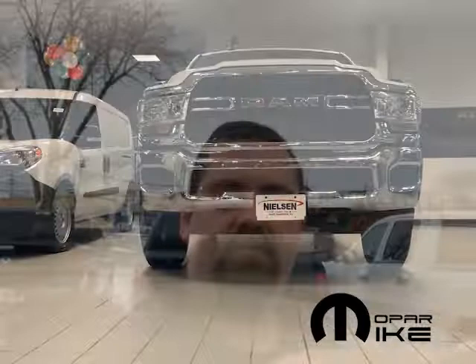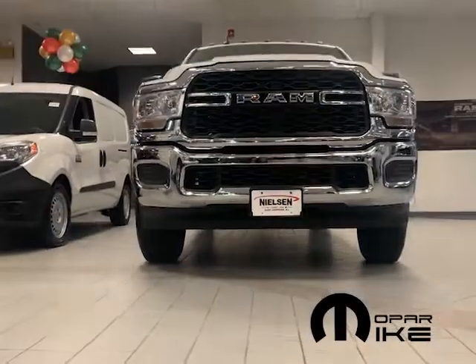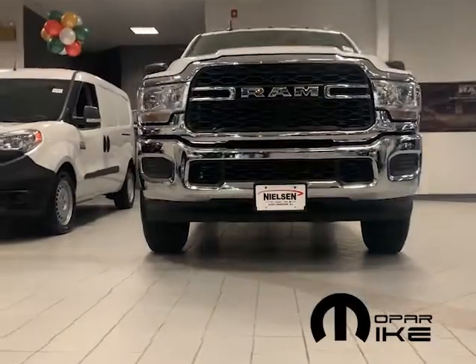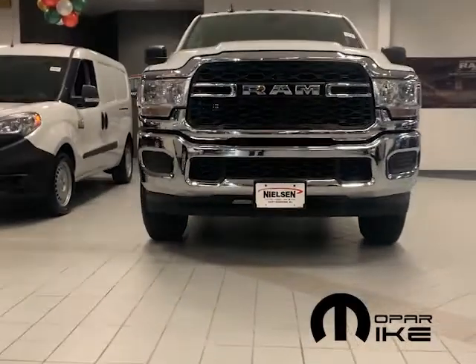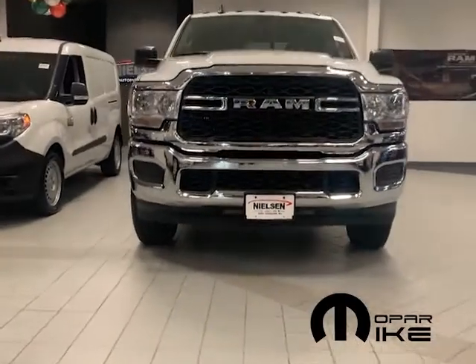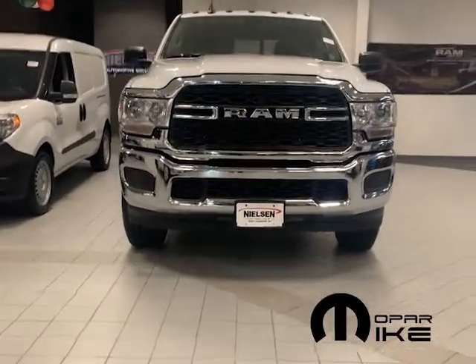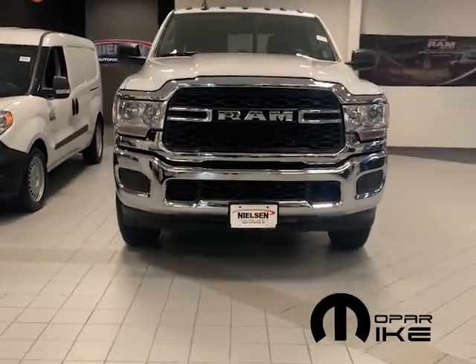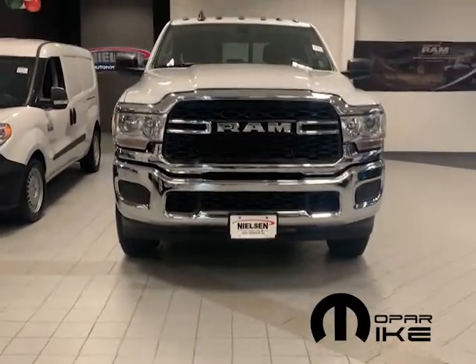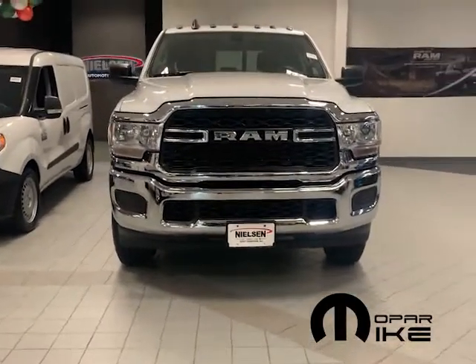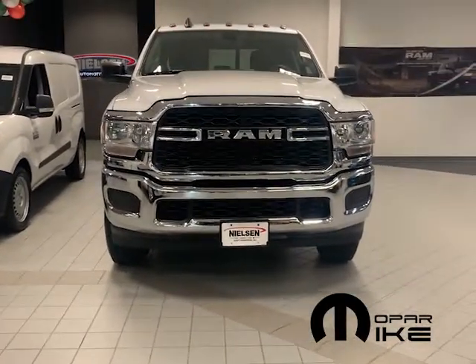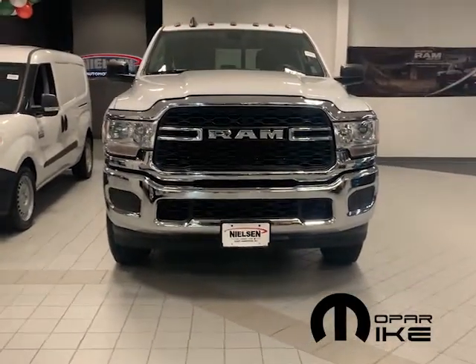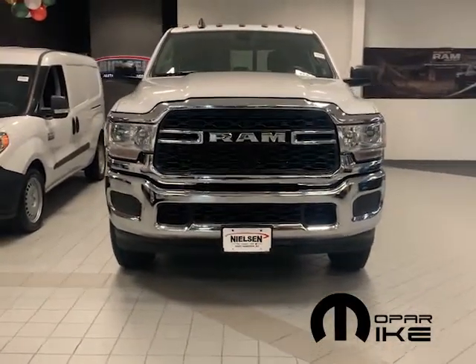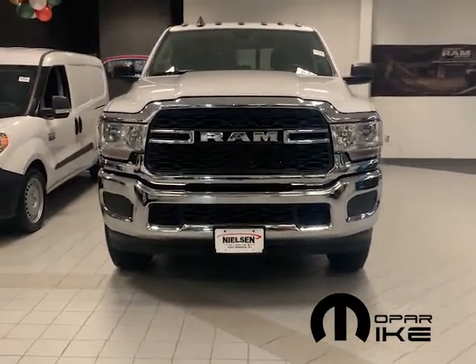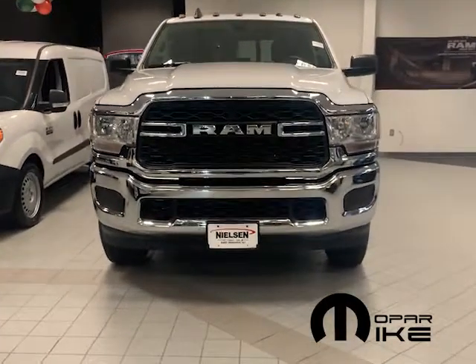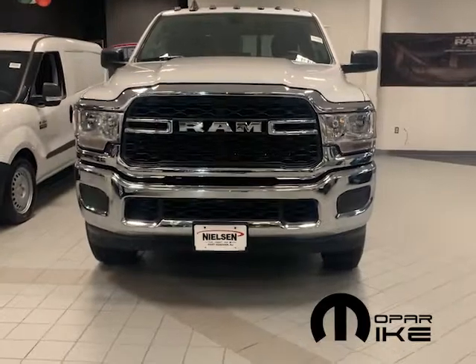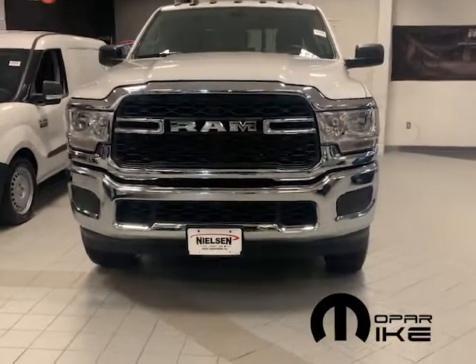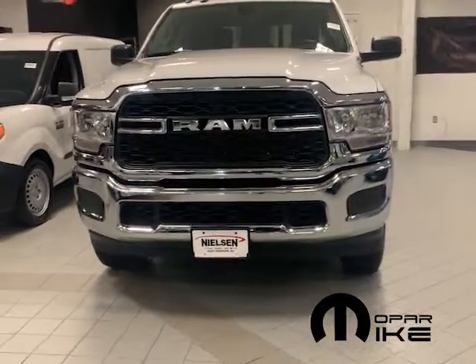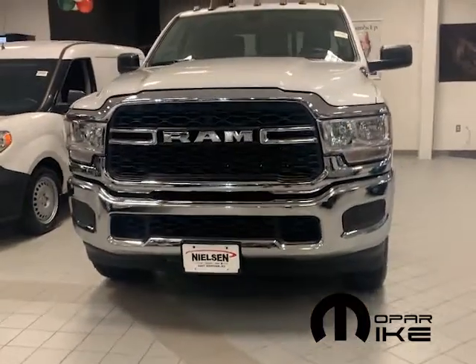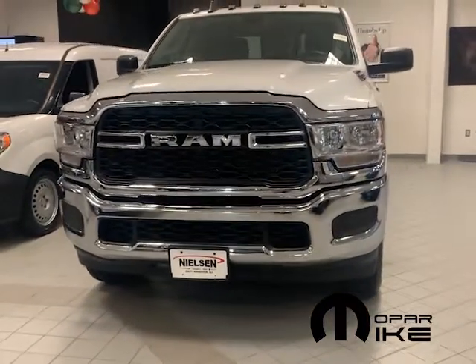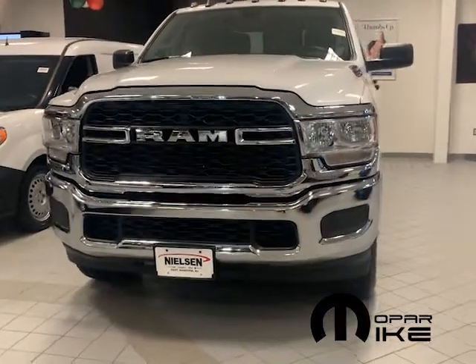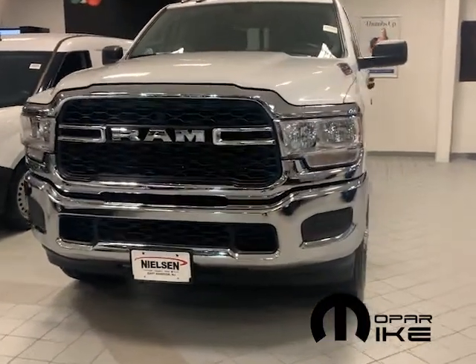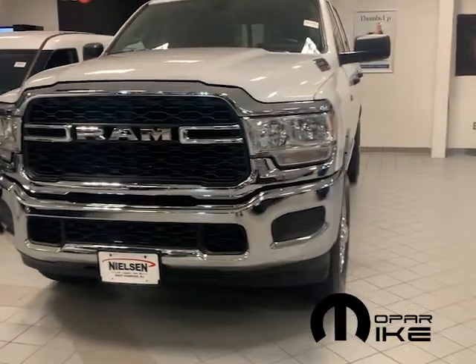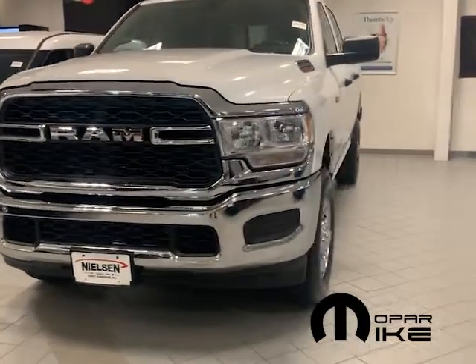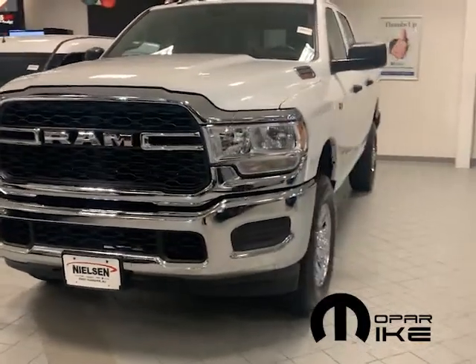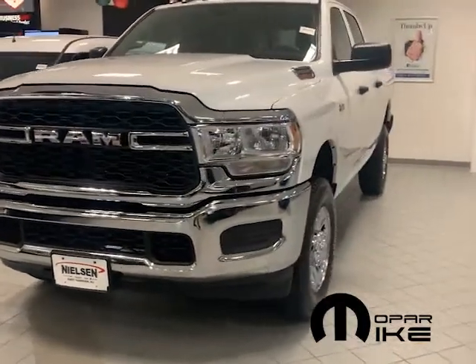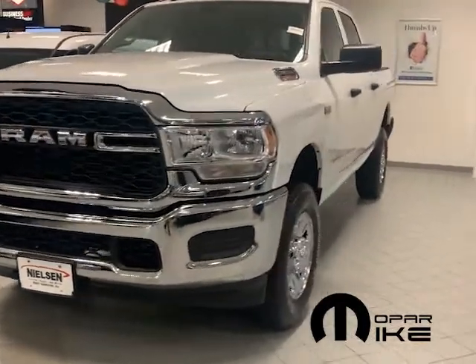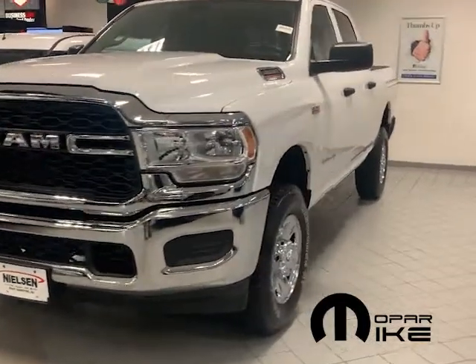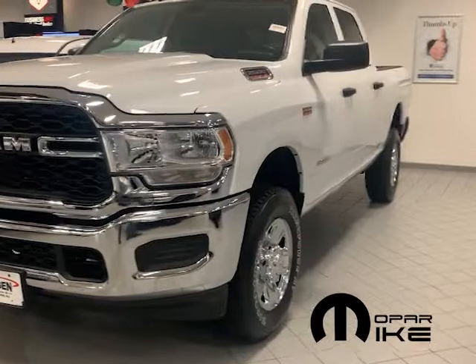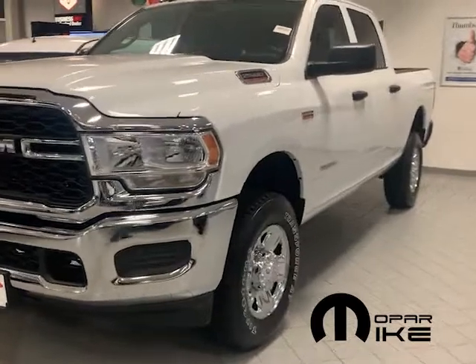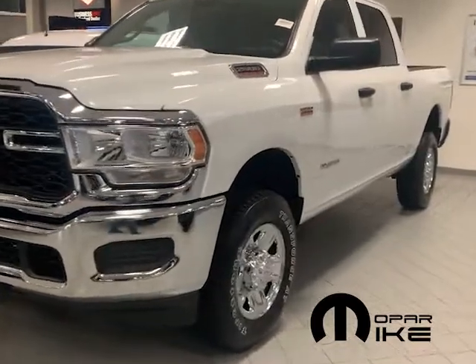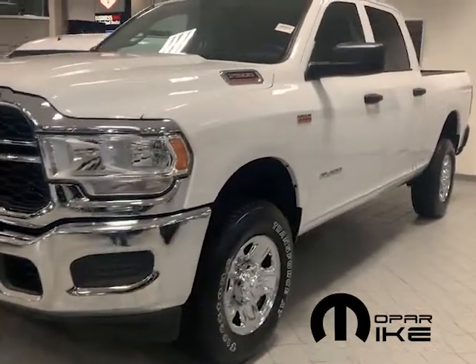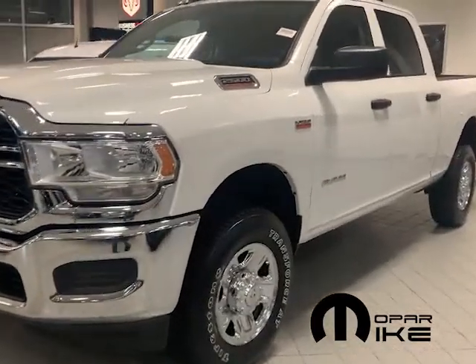Ram has decided to fully embrace being an independent brand. You'll notice design updates reflecting this, such as losing the crosshair Dodge front grille and replacing it with a grille showcasing the Ram name.